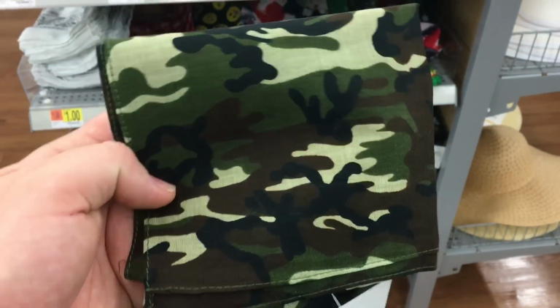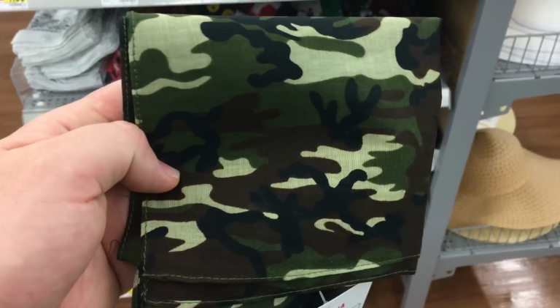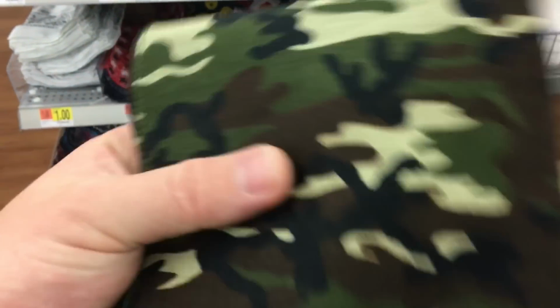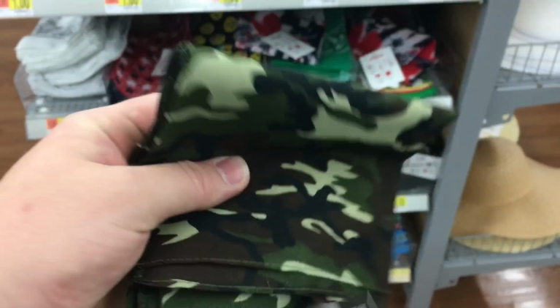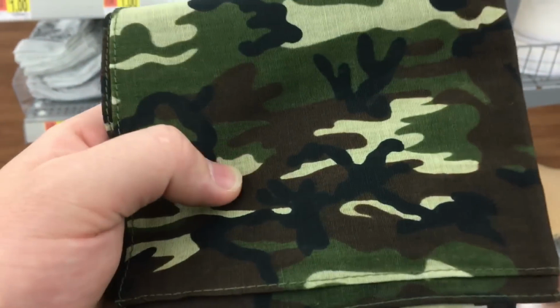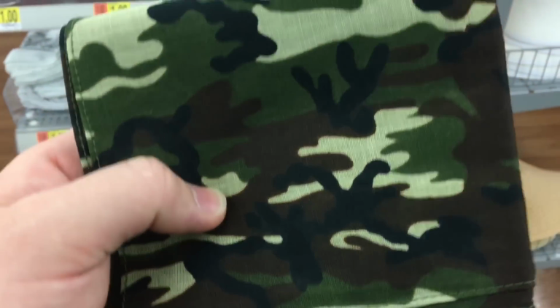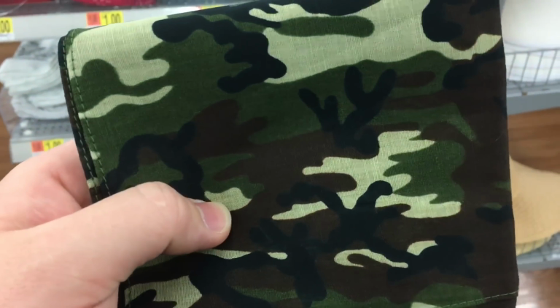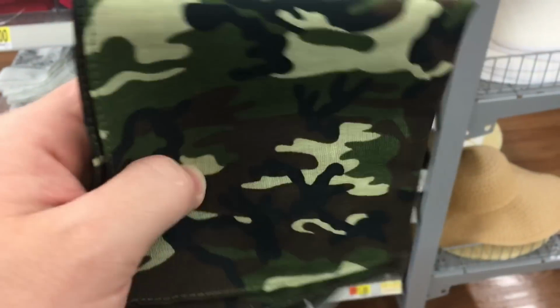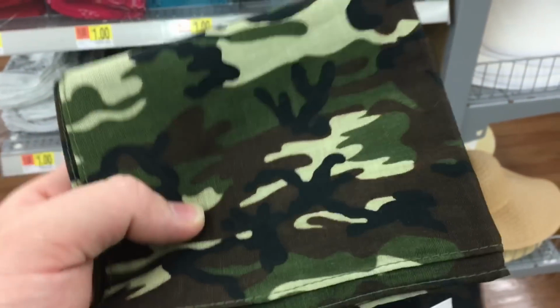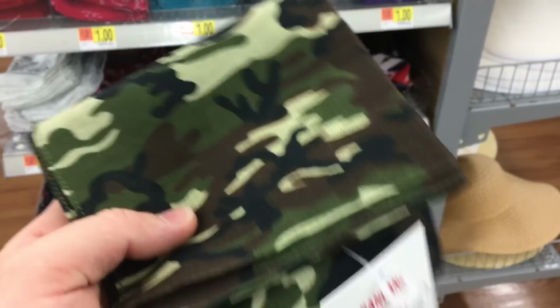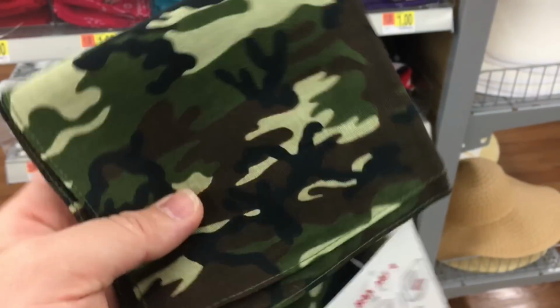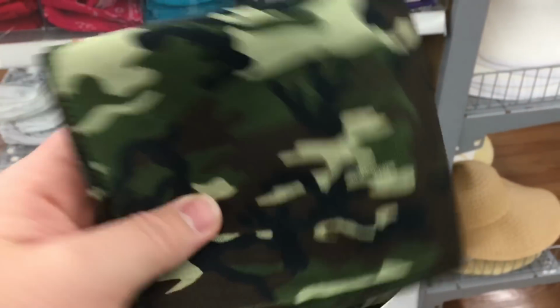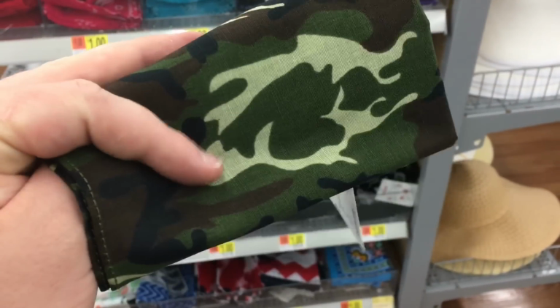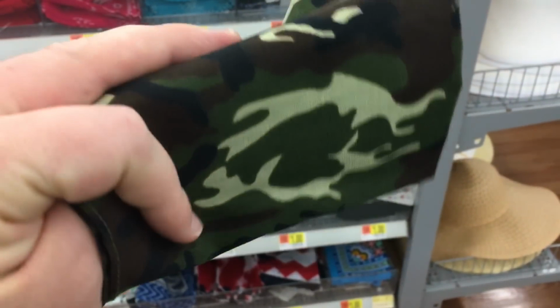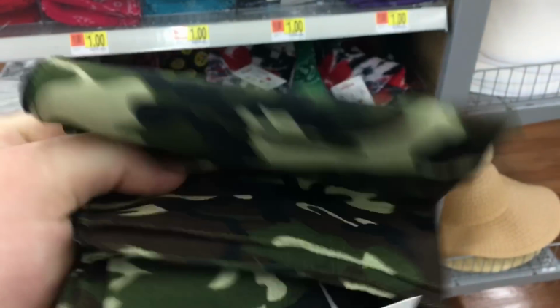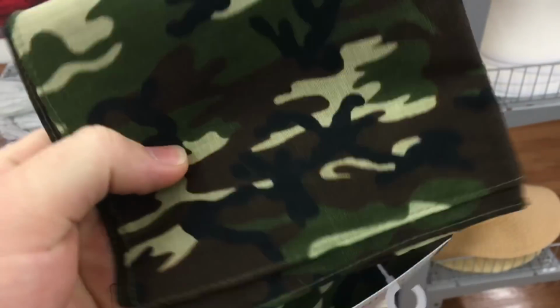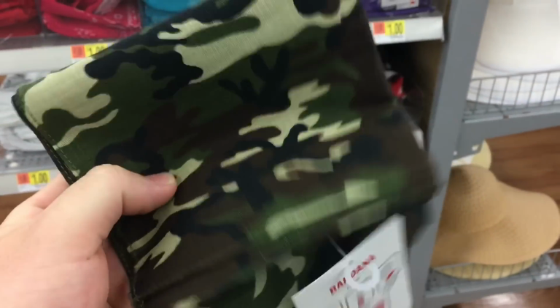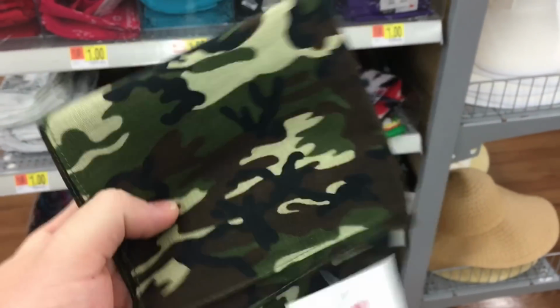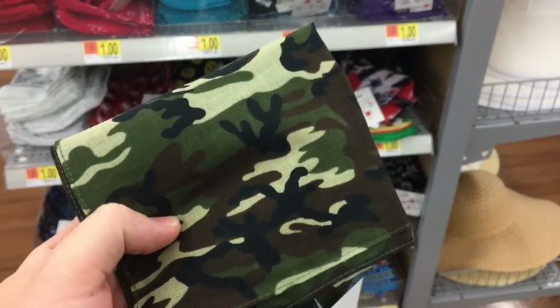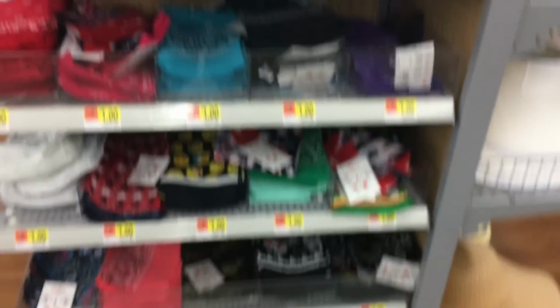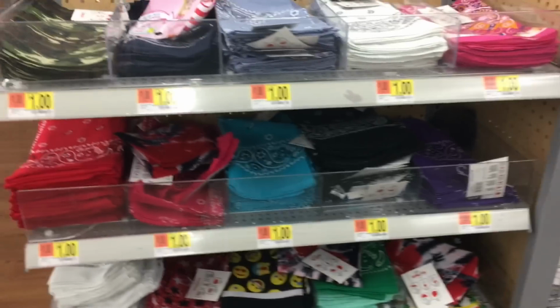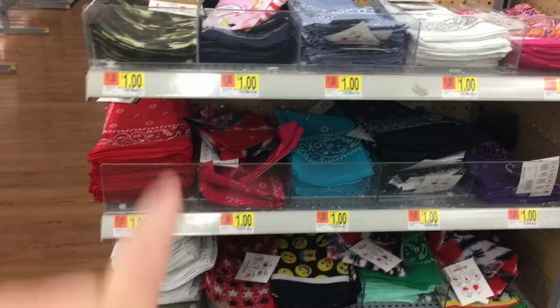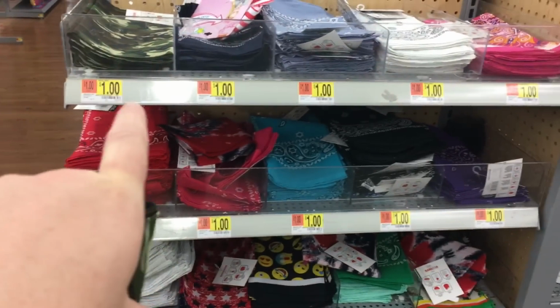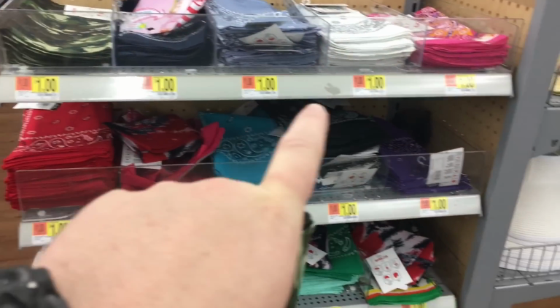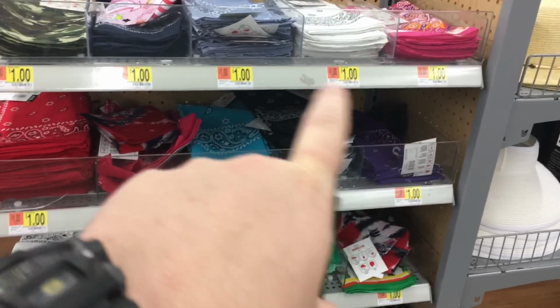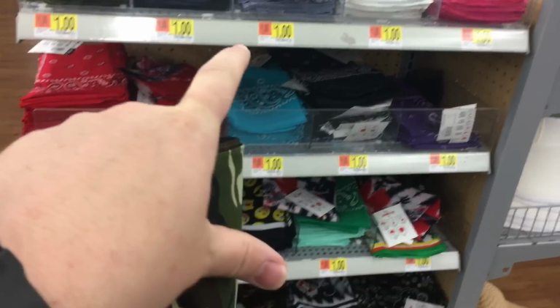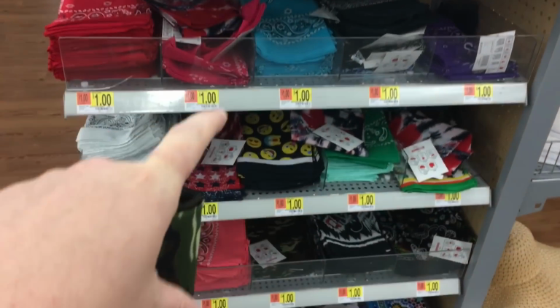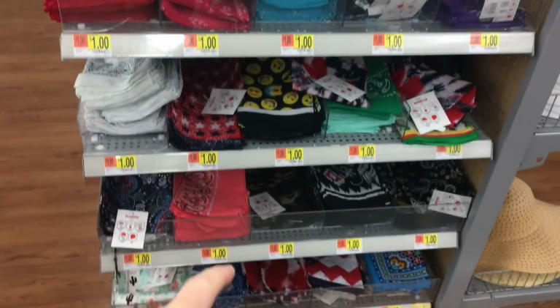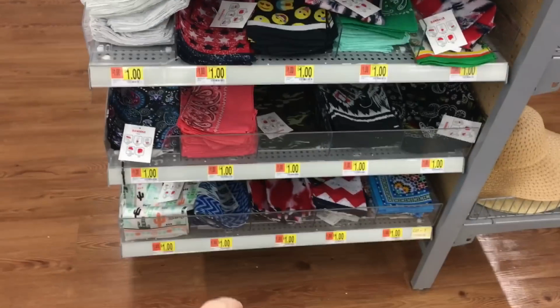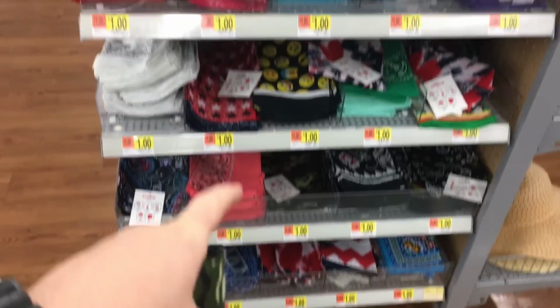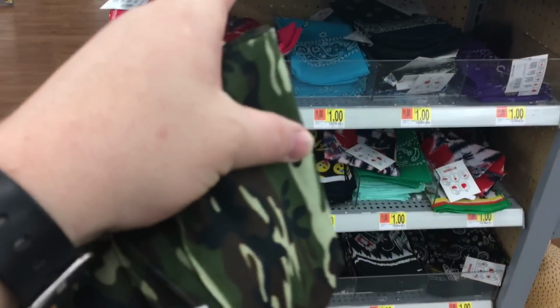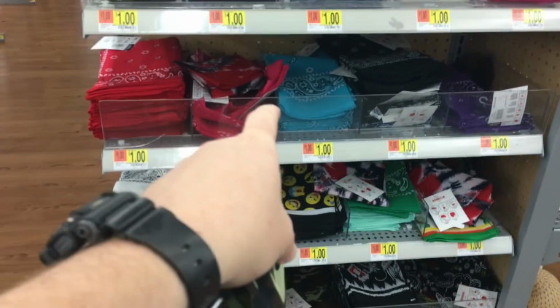If you're on a tight budget and you want something like a coffee pre-filter, a scarf, or a neck wrap, you can use these bandanas. Here at Walmart, you have a ridiculous variety for men, ladies, and kids — everything for a dollar.